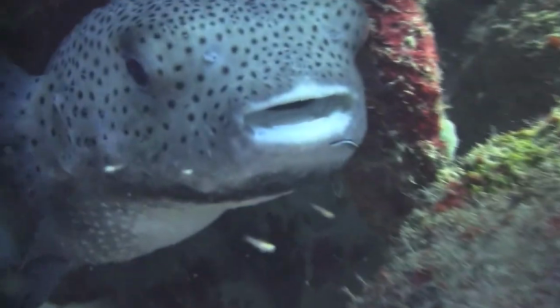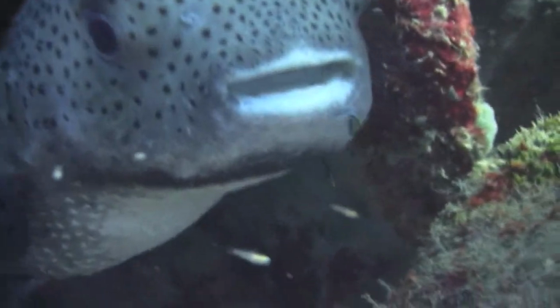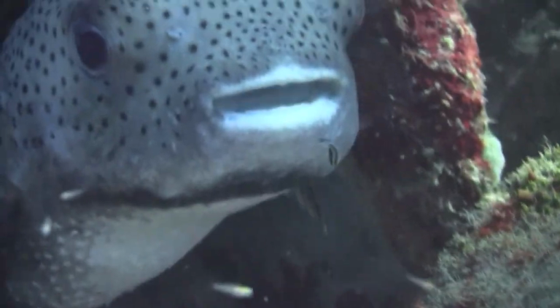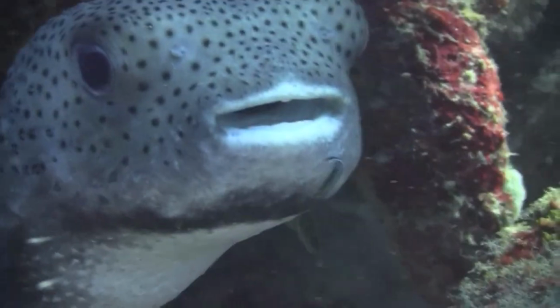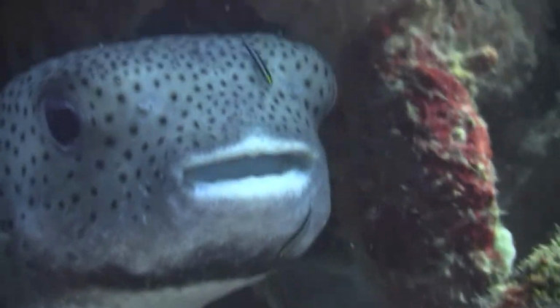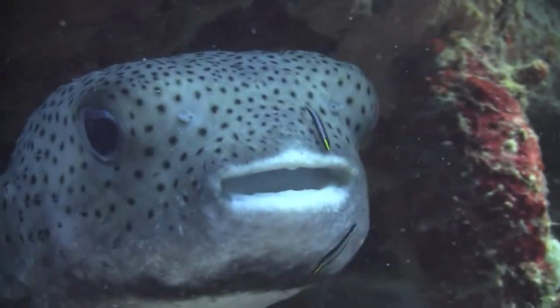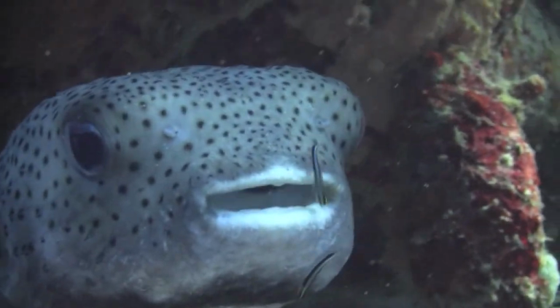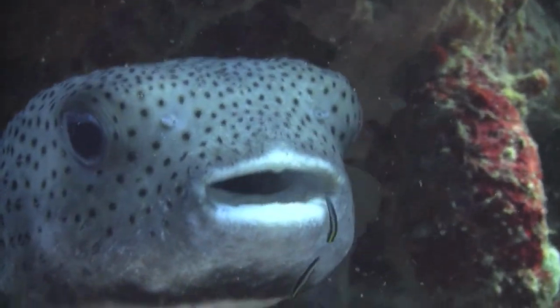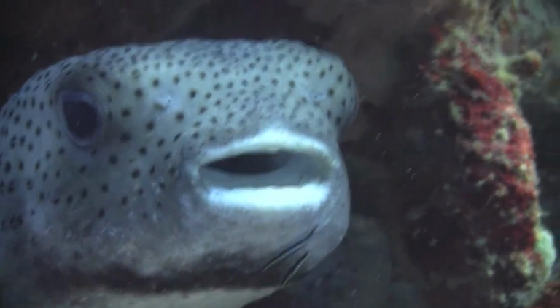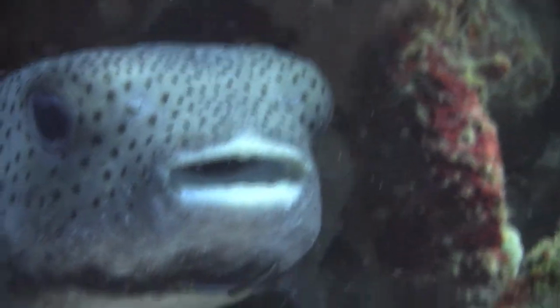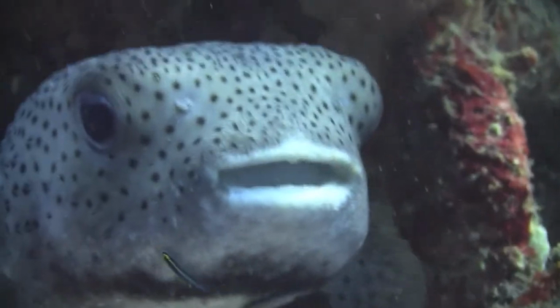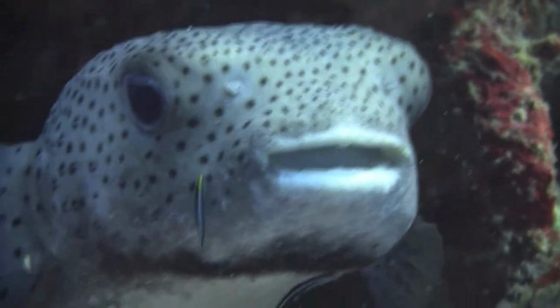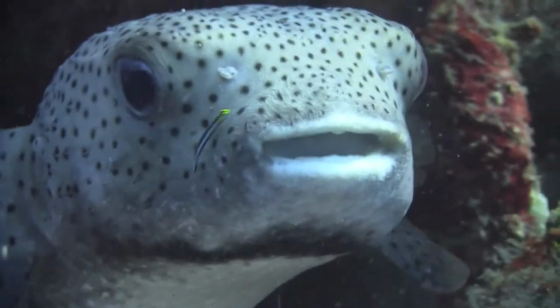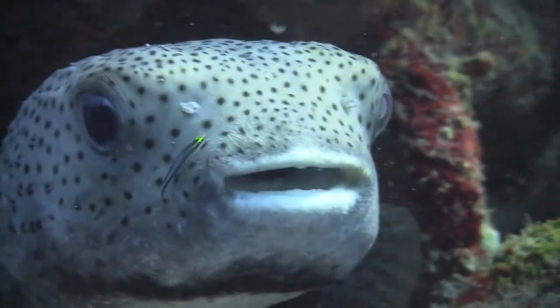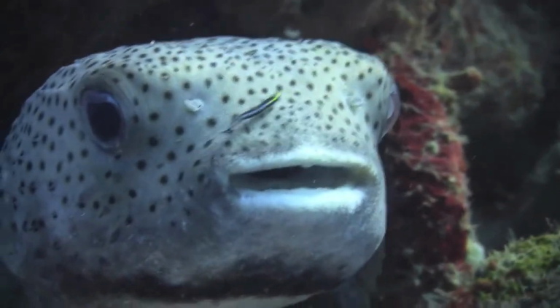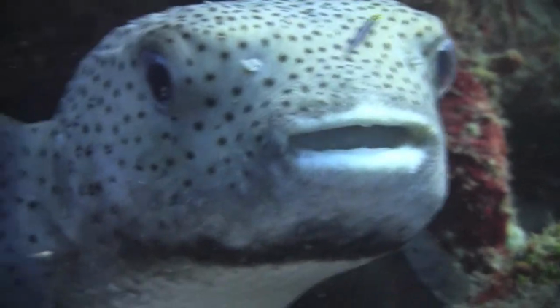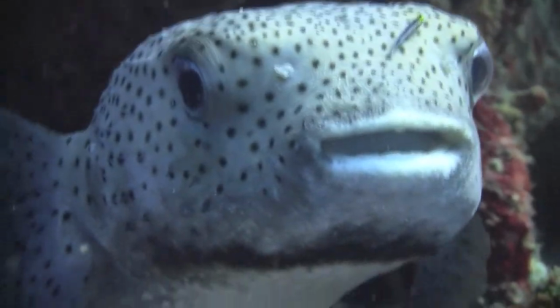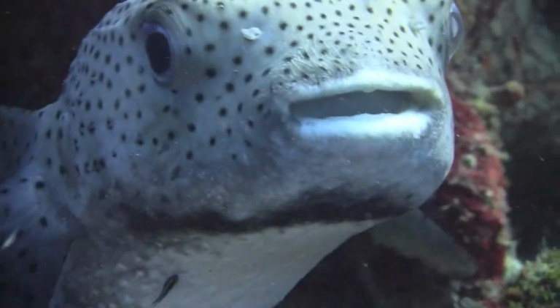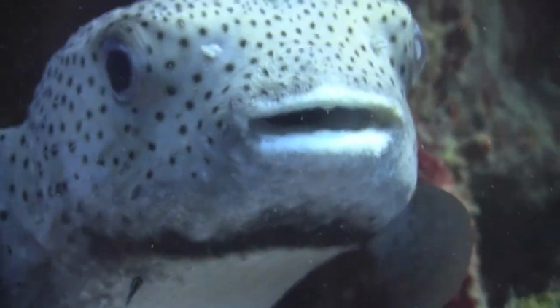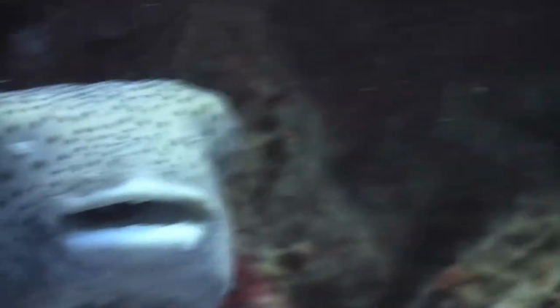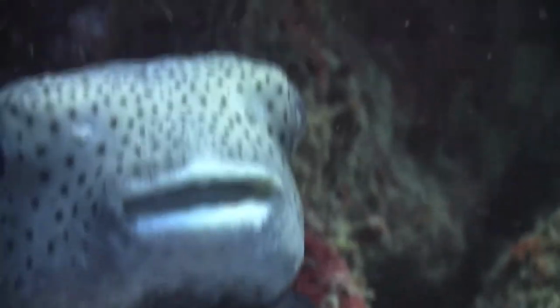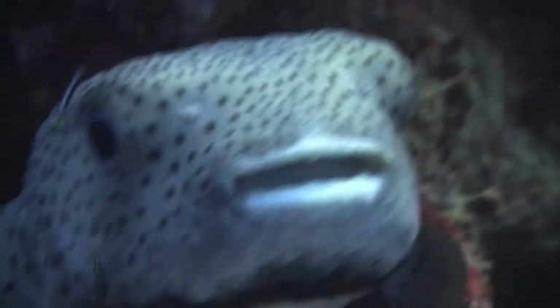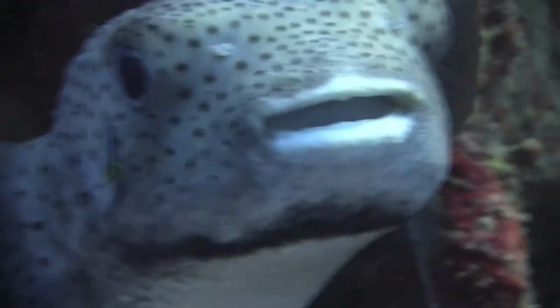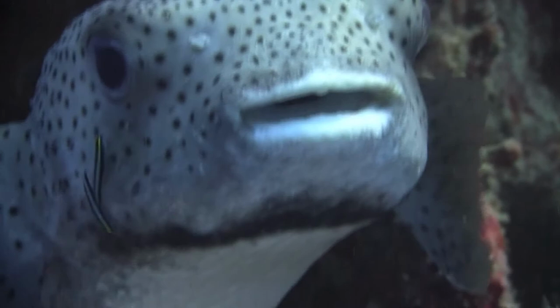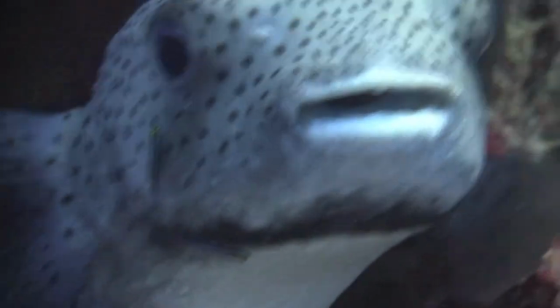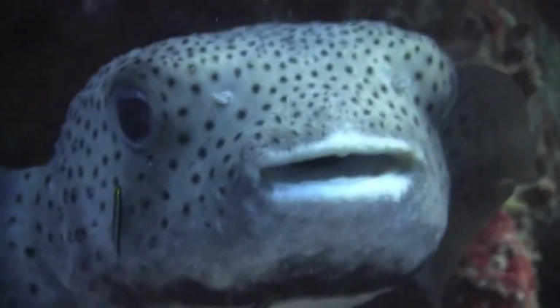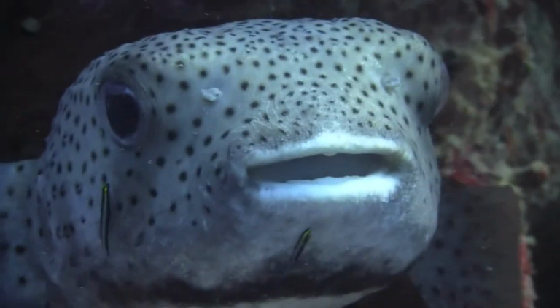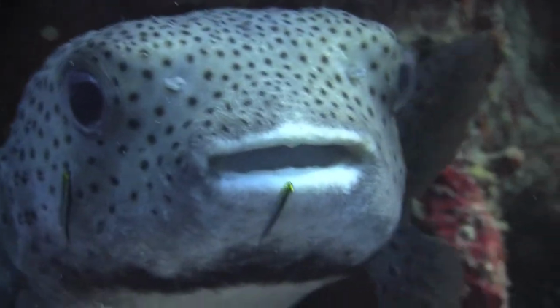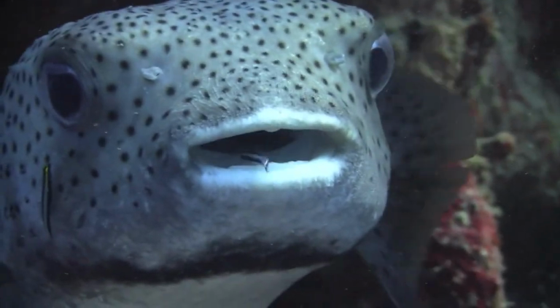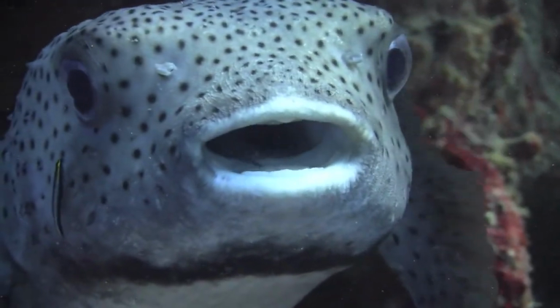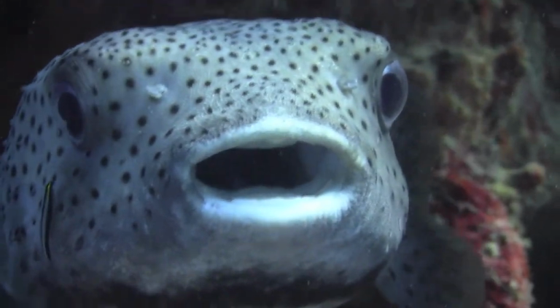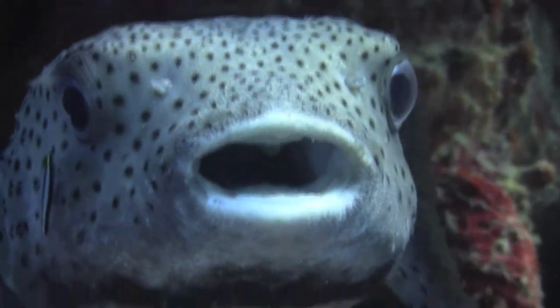When you look closely, you'll see why this one was hiding originally — it's in the process of being cleaned by two yellow-nosed gobies. They're working the head and then into the mouth.